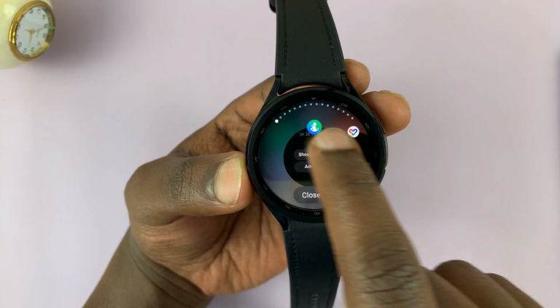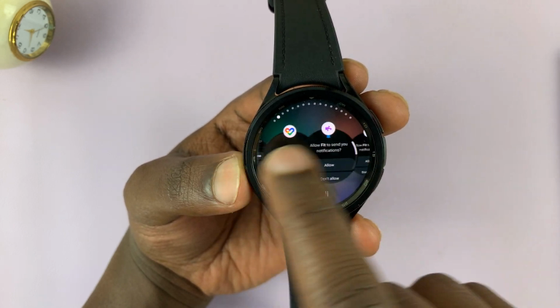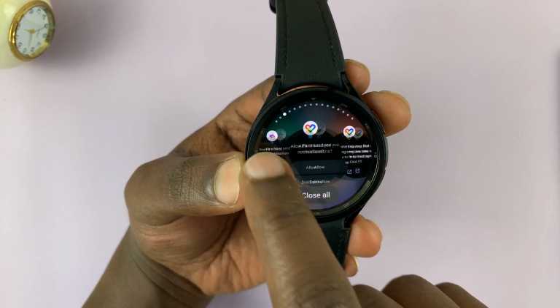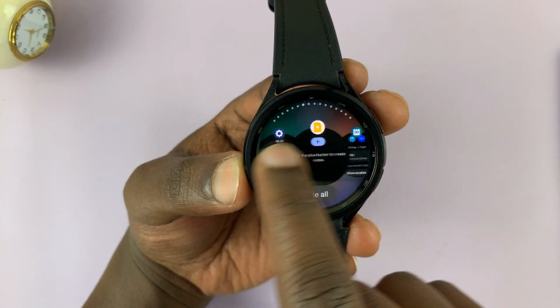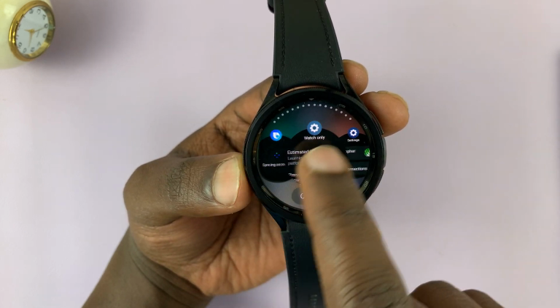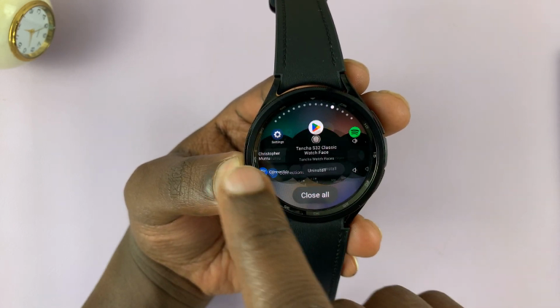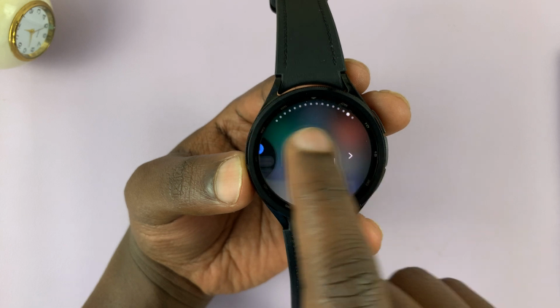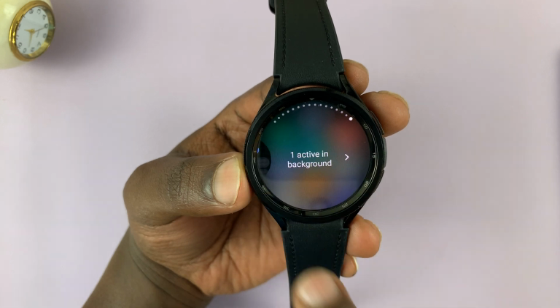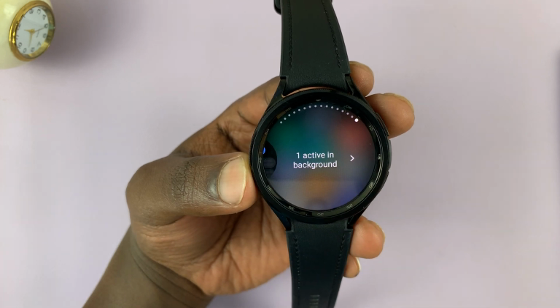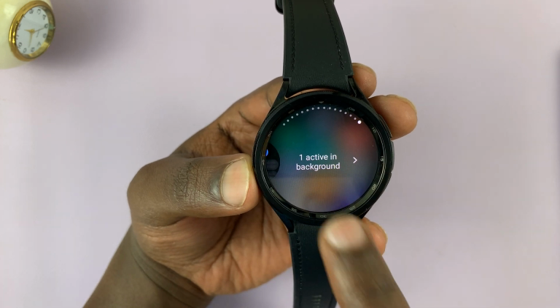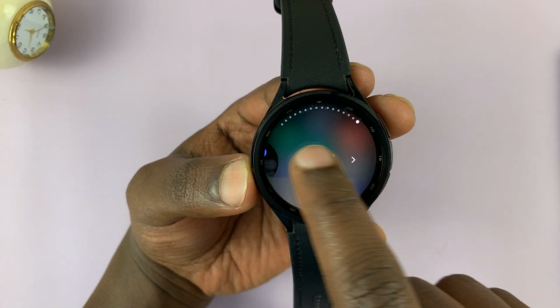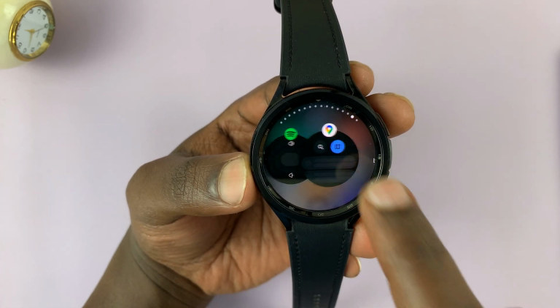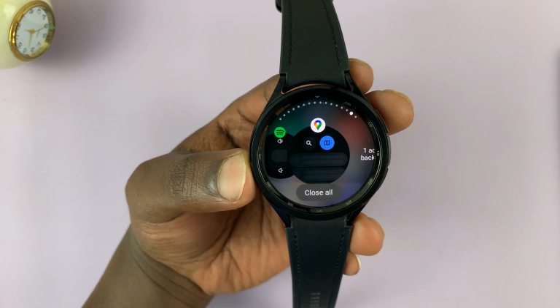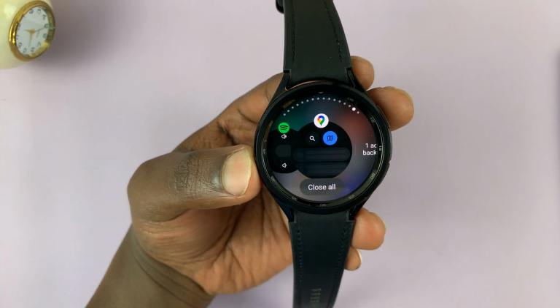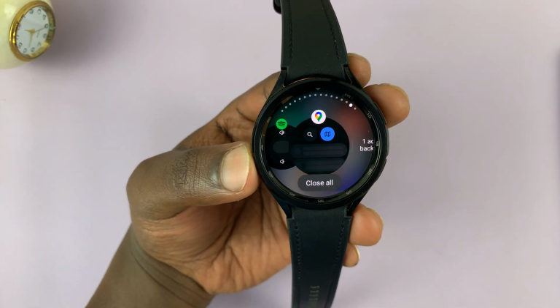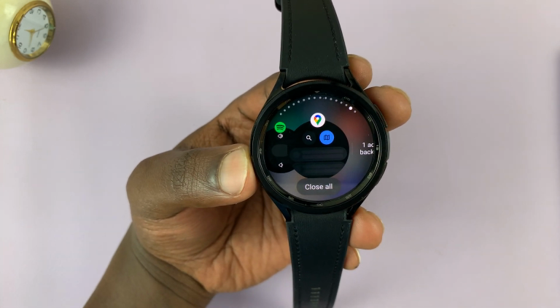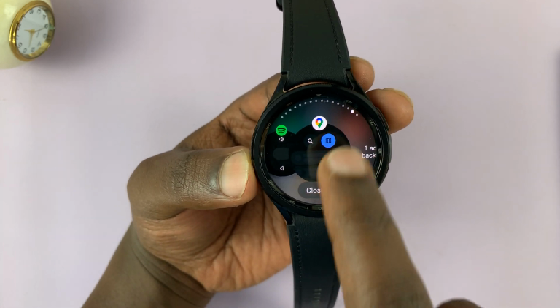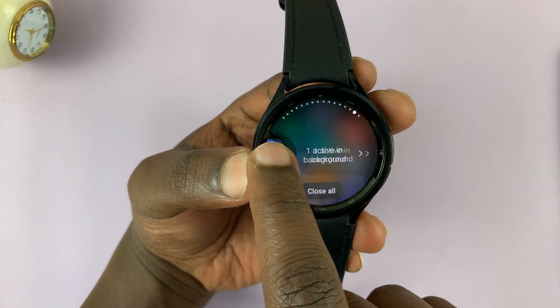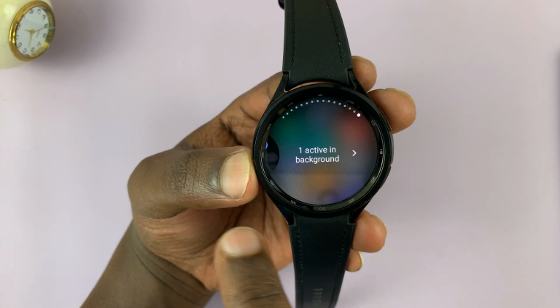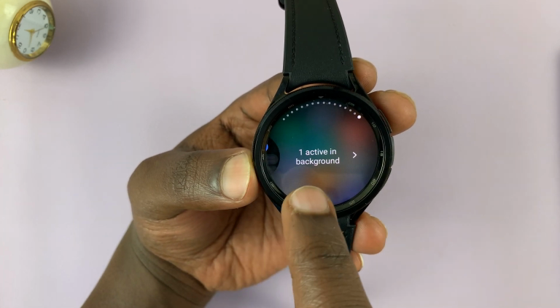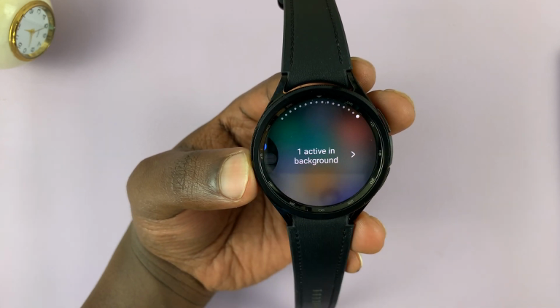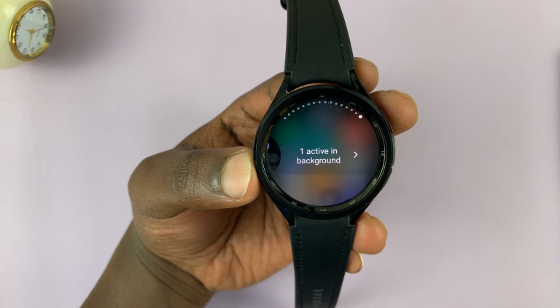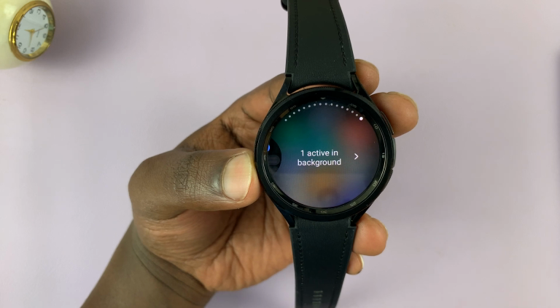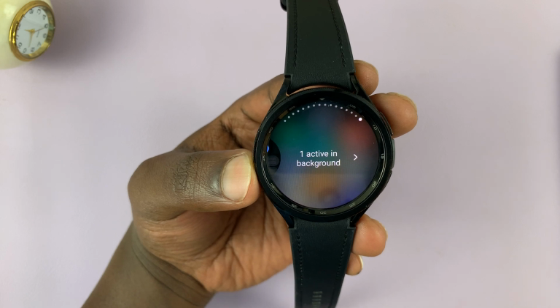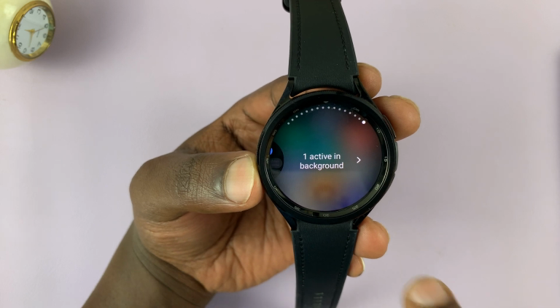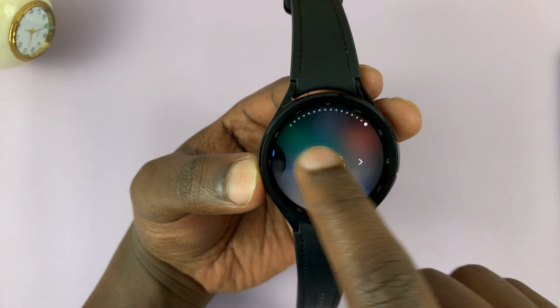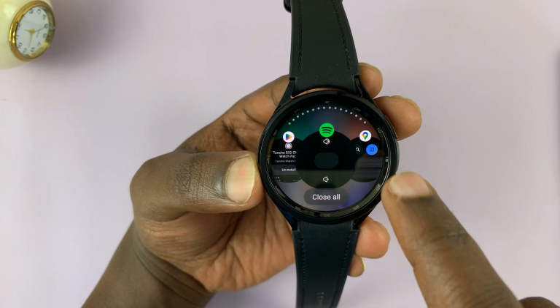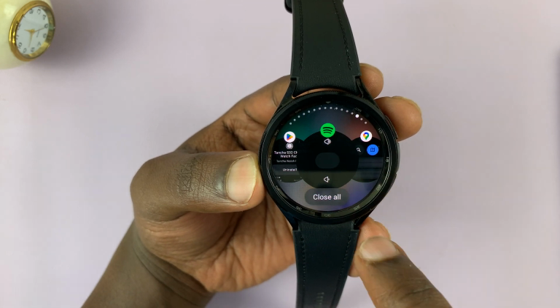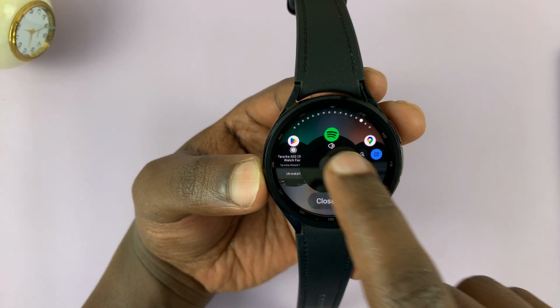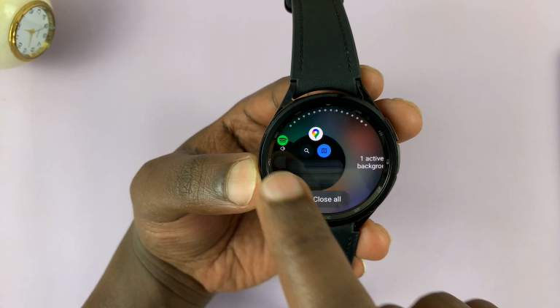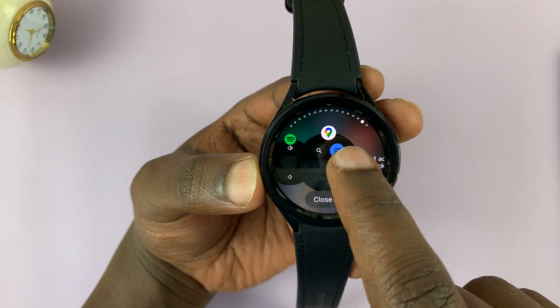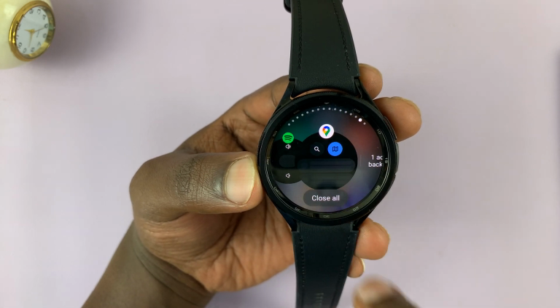As you can see, I have plenty of apps that are still running in the background. One is actually still active in the background, and that's this one right here.